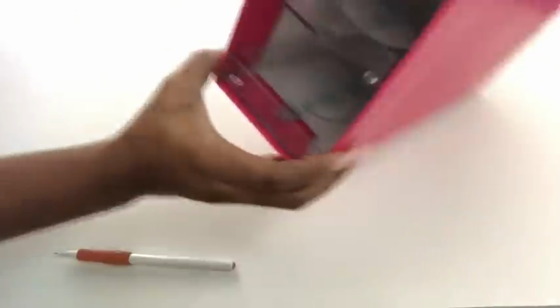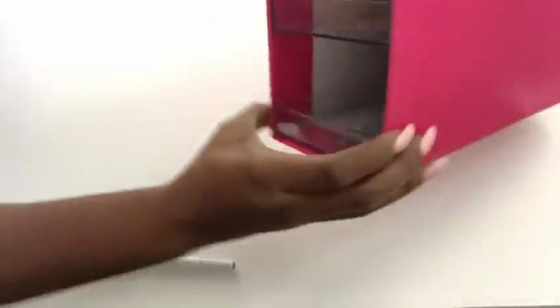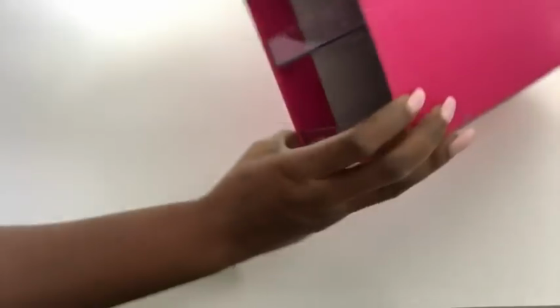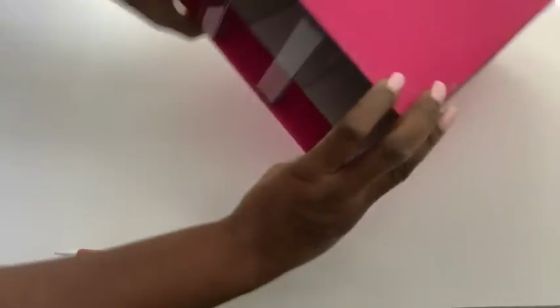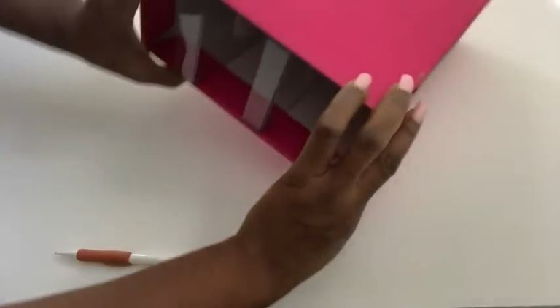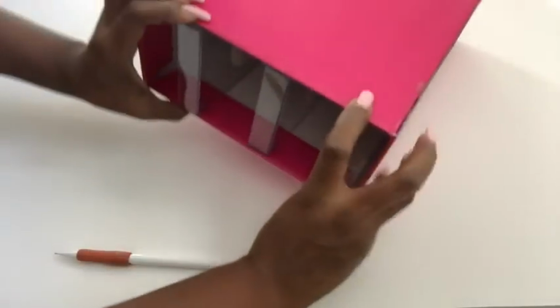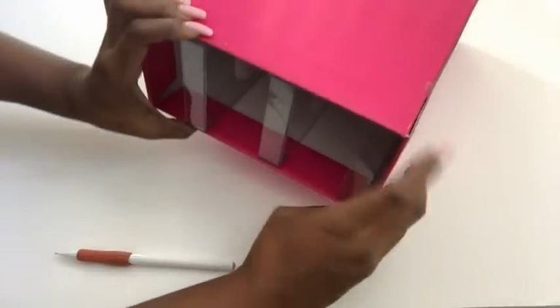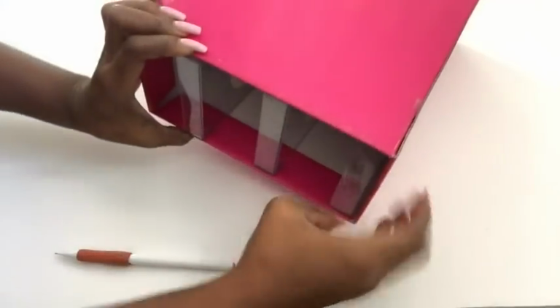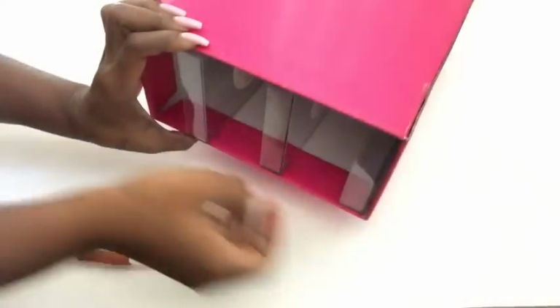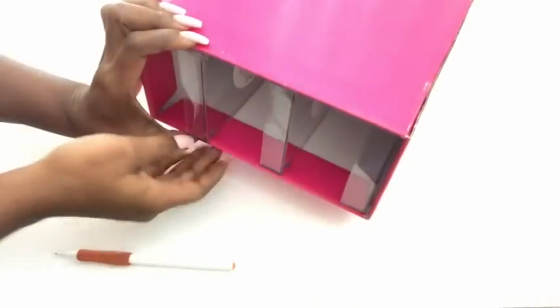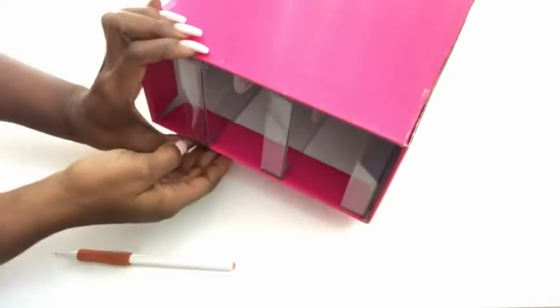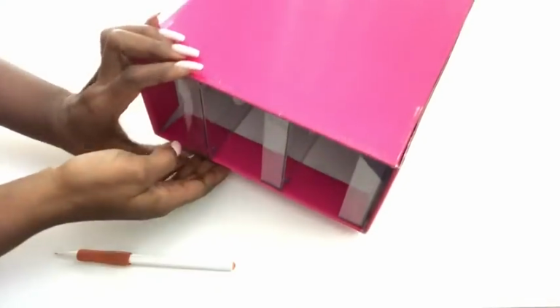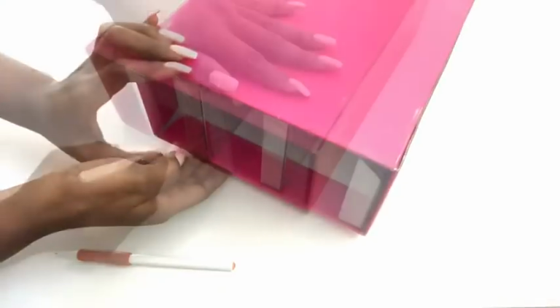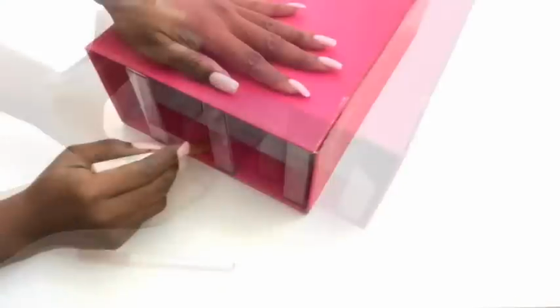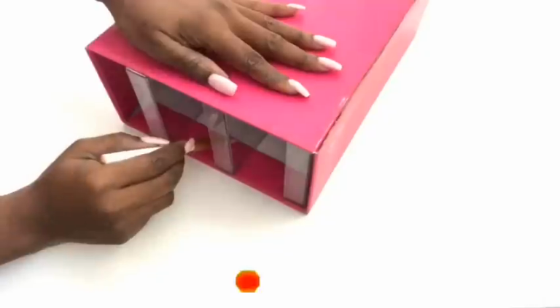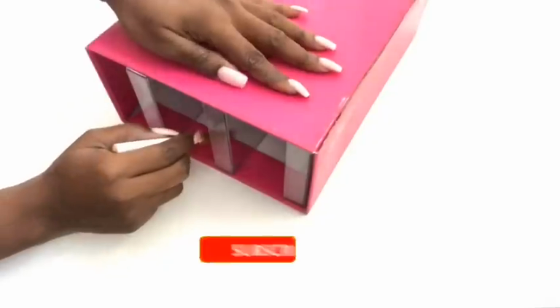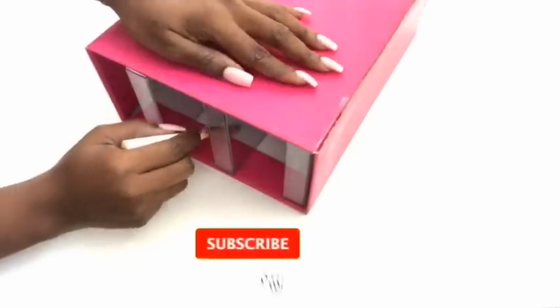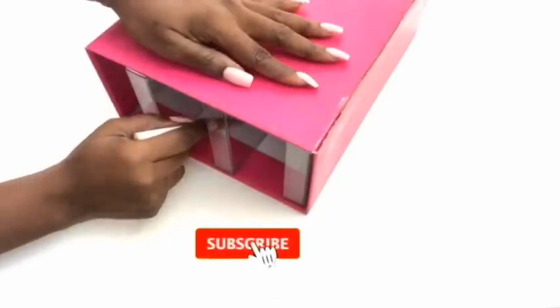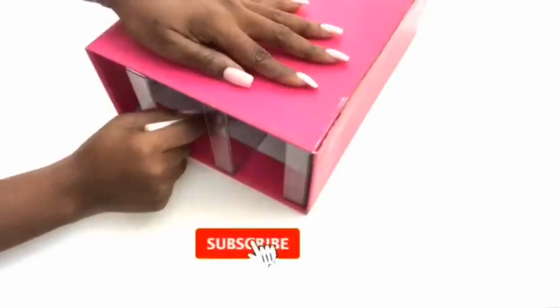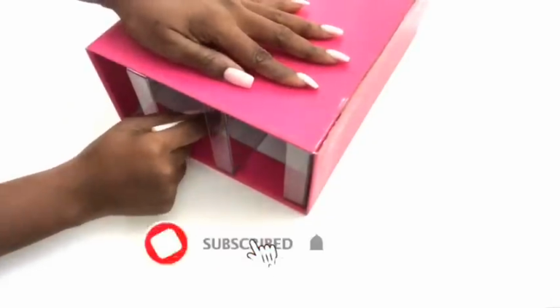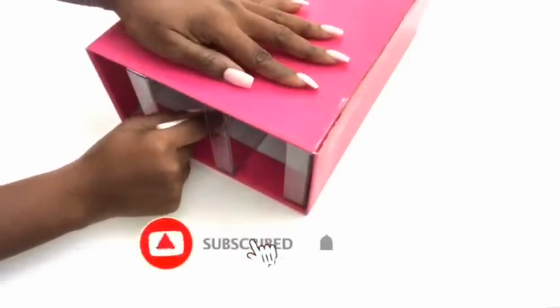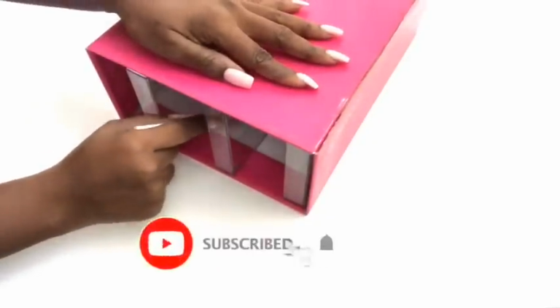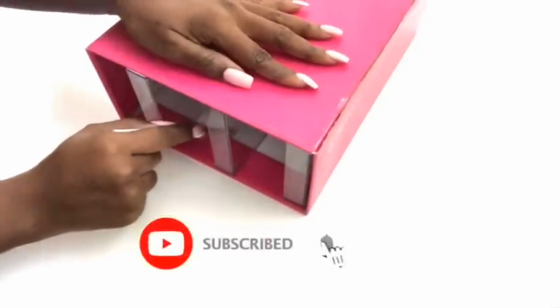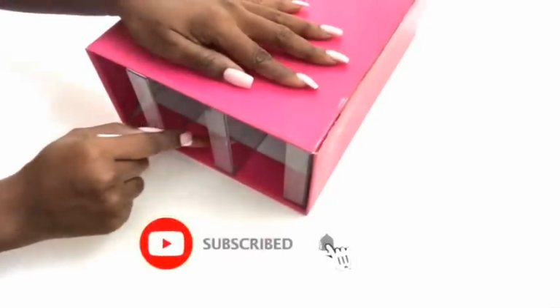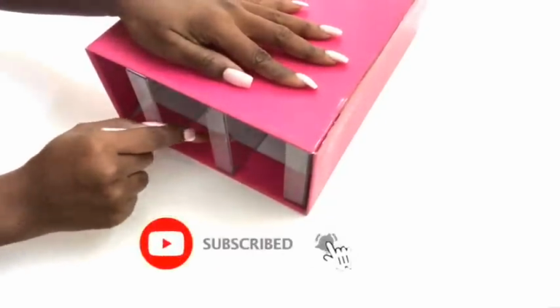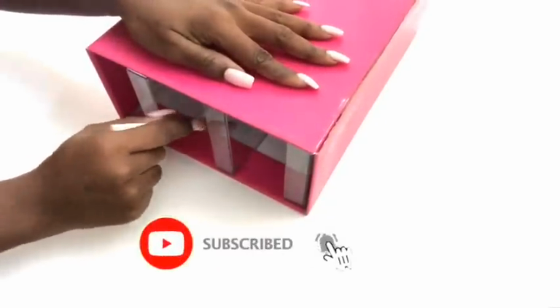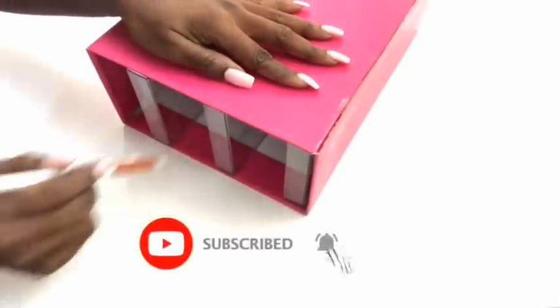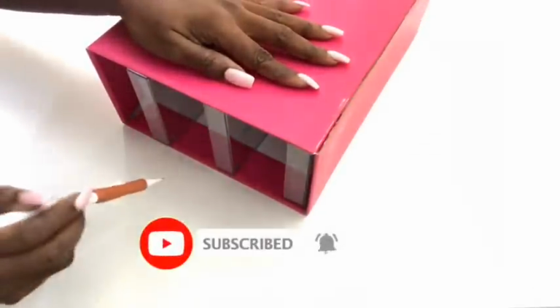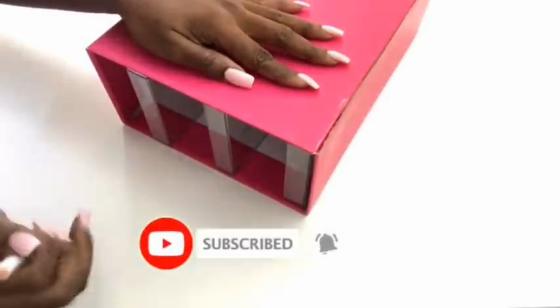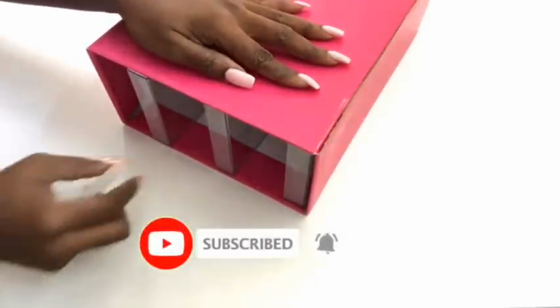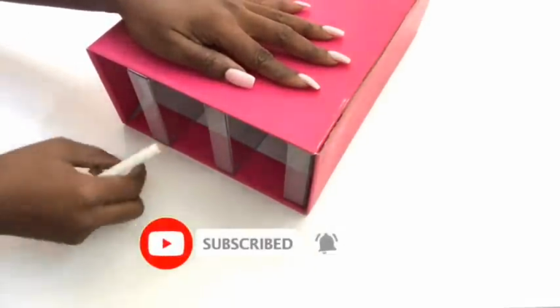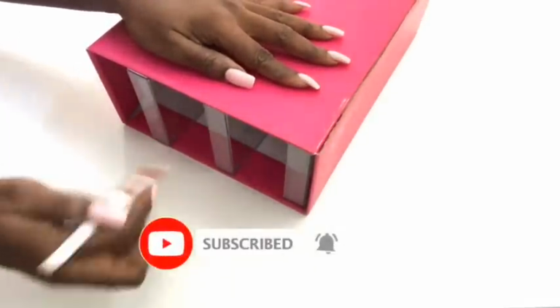If you're new to my channel, it's so great to have you here. Don't forget to click on the subscribe button and that notification bell so you don't miss out on any of my latest videos.